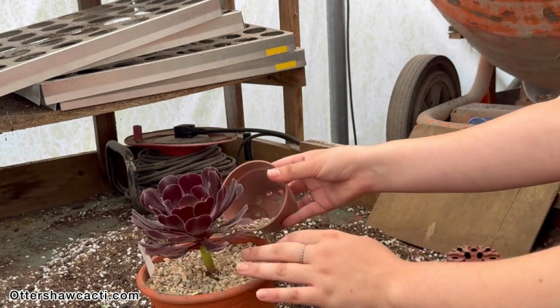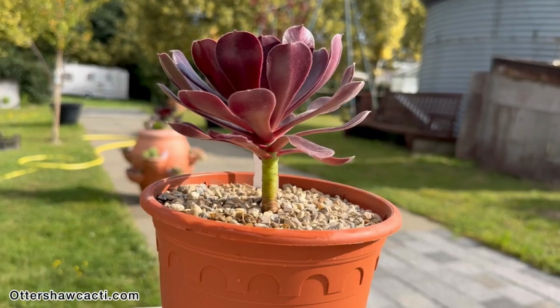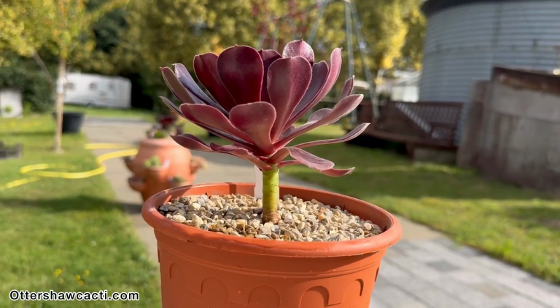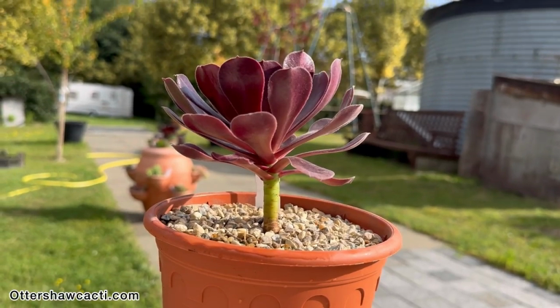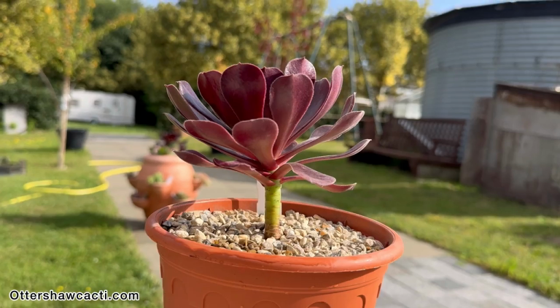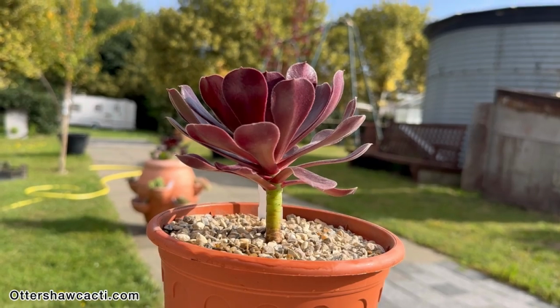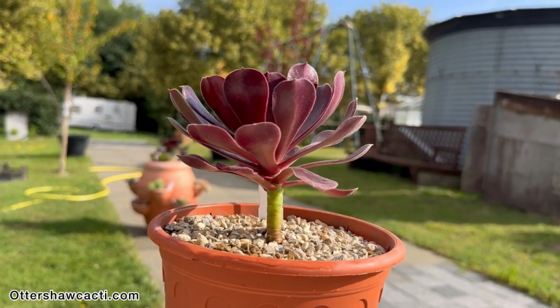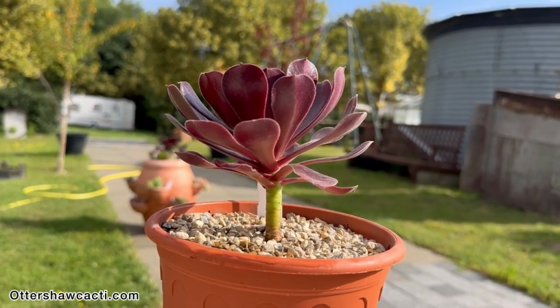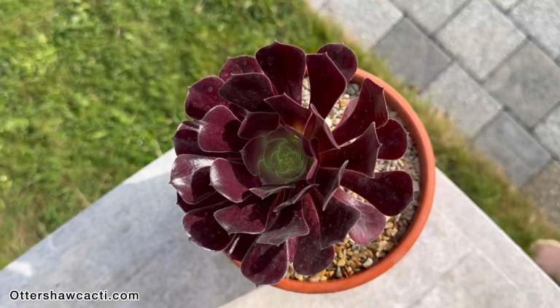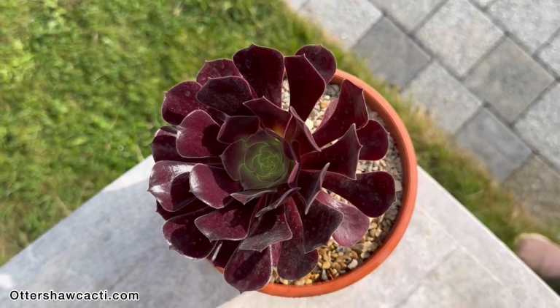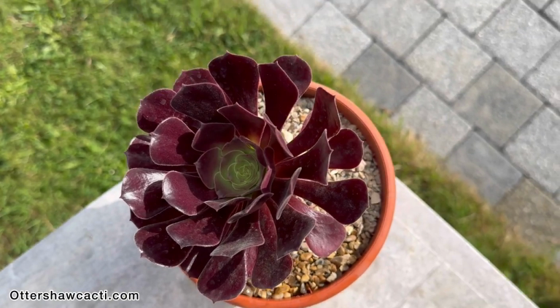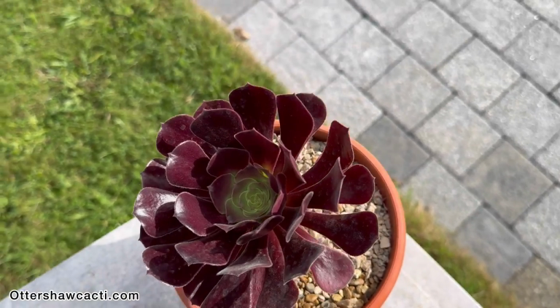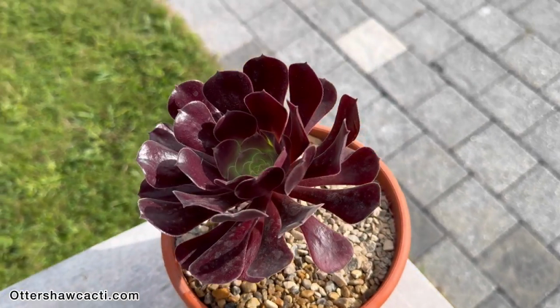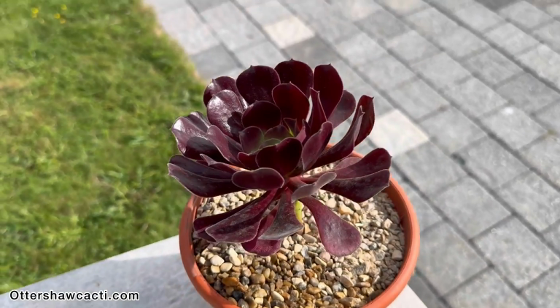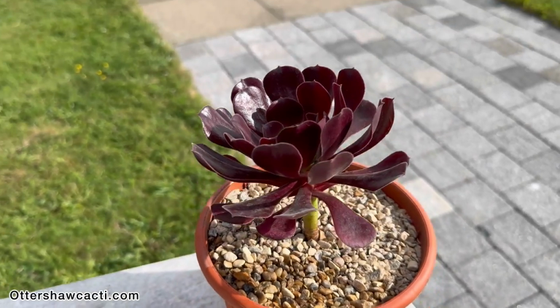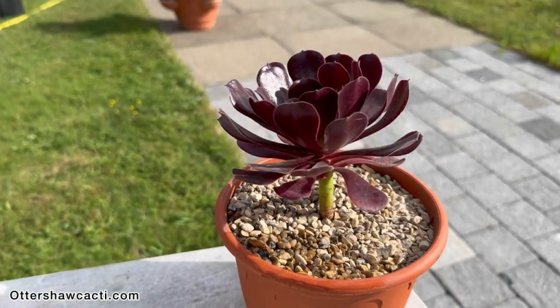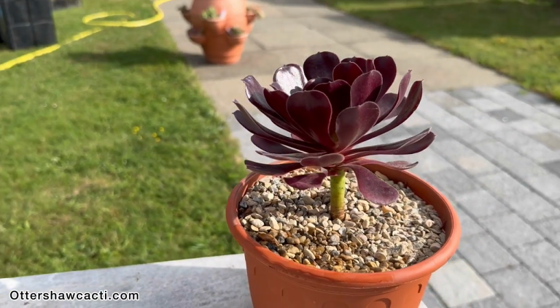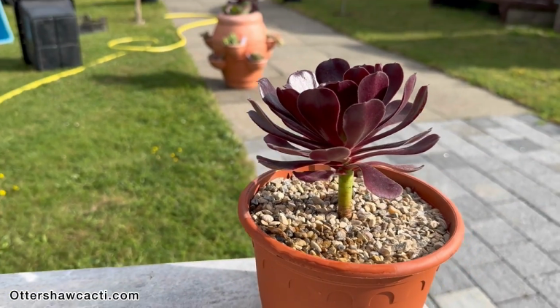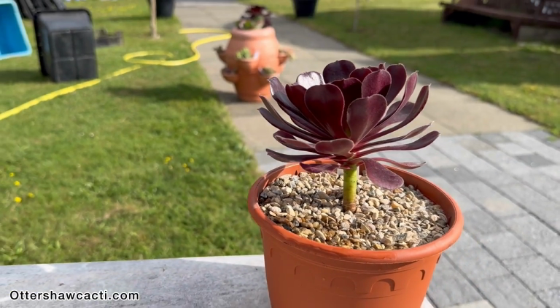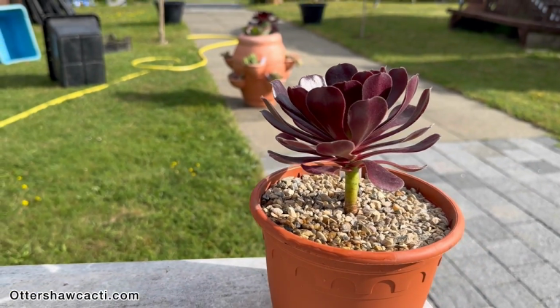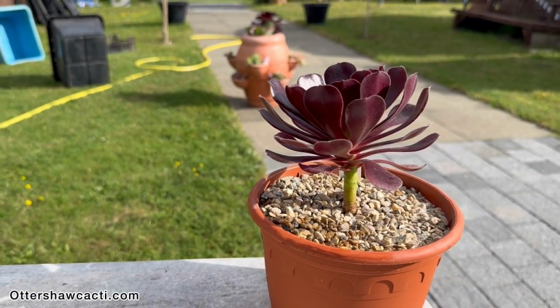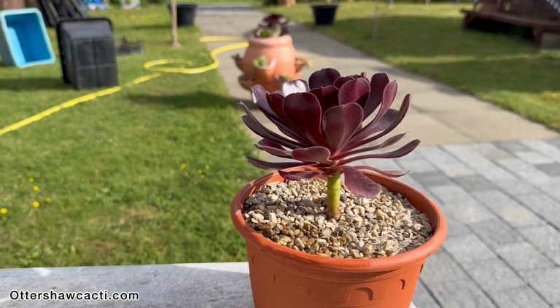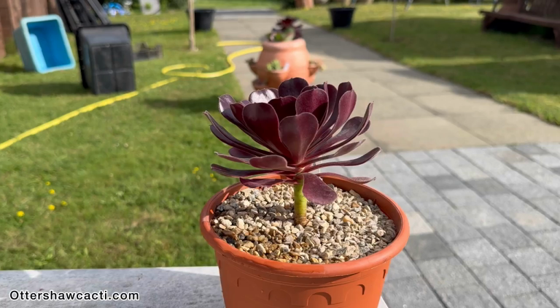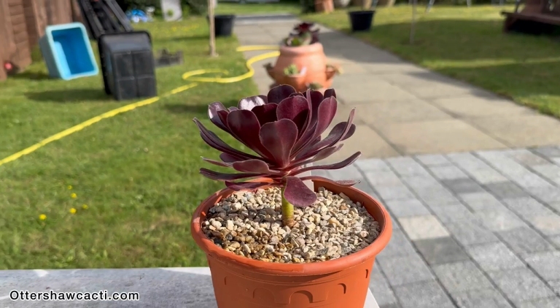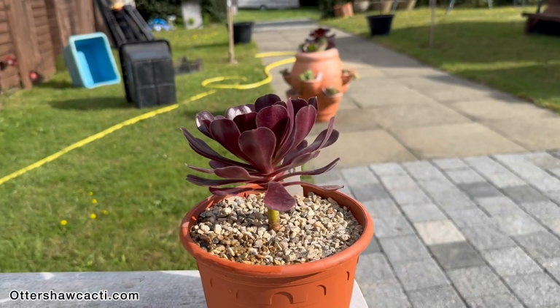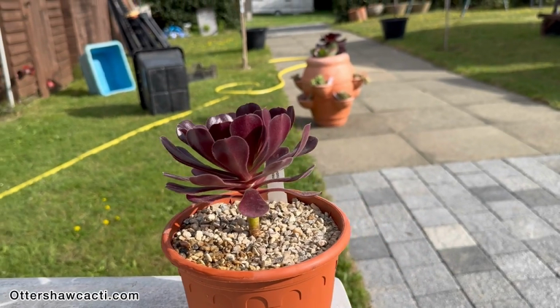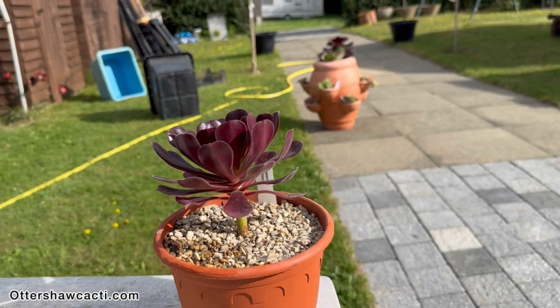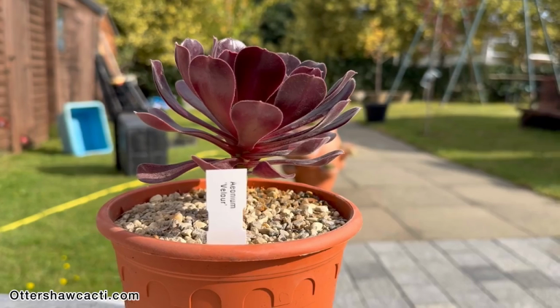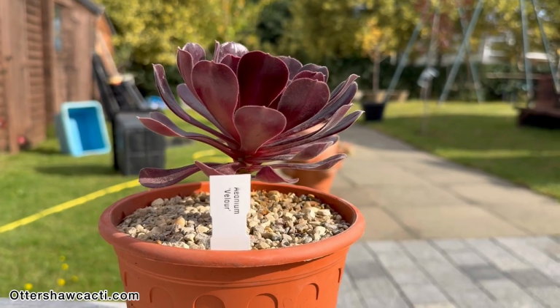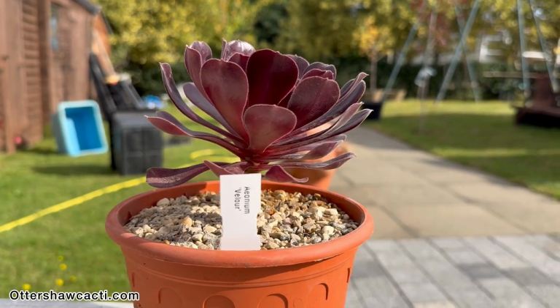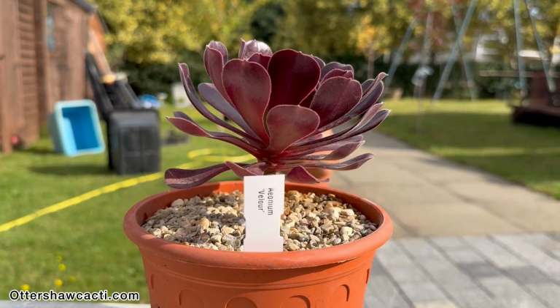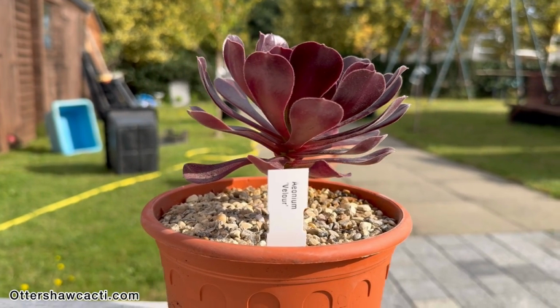And here we have our finished potted up succulent. Leave your succulent on a nice sunny windowsill or outside during the summer, to give it as much UV light as possible.